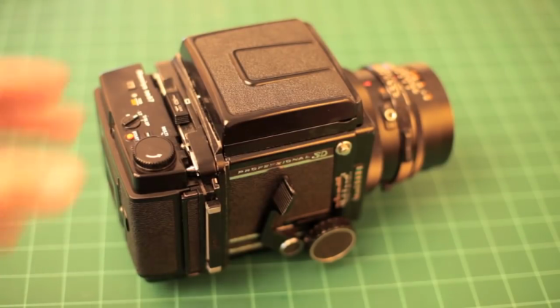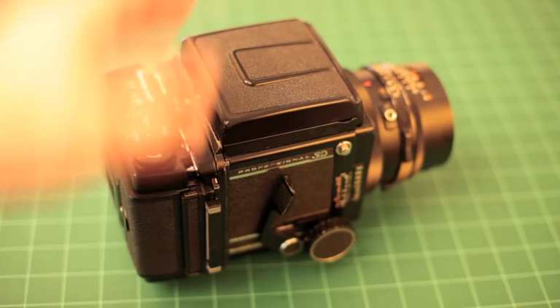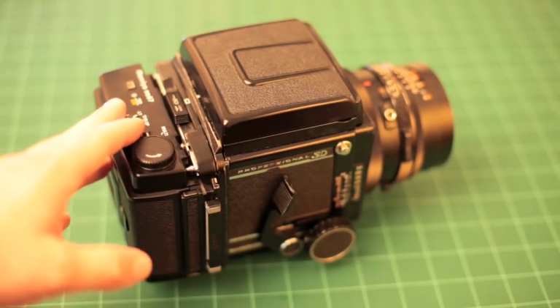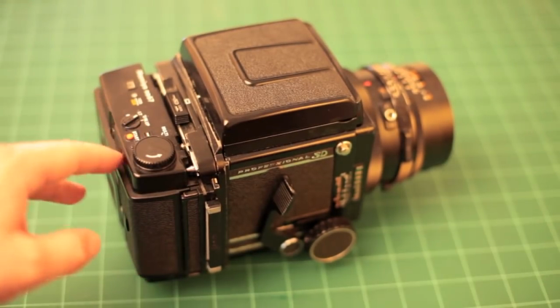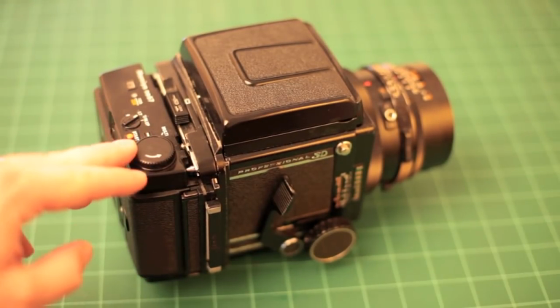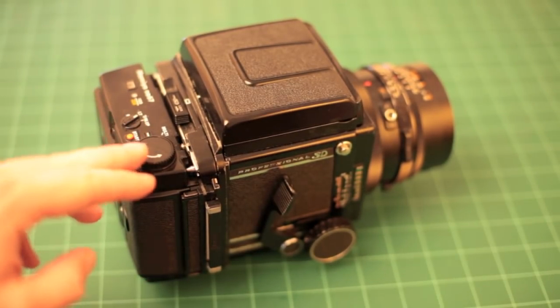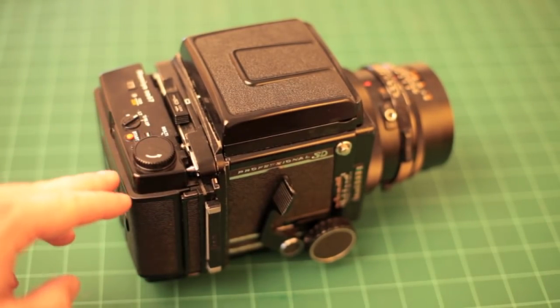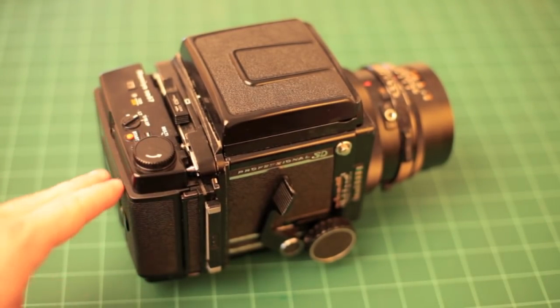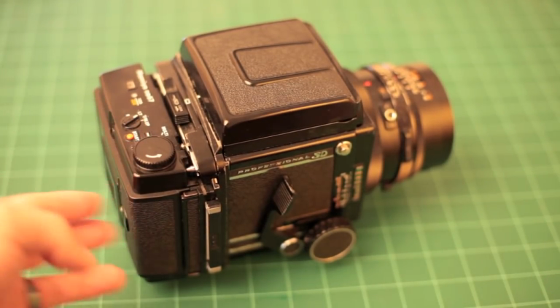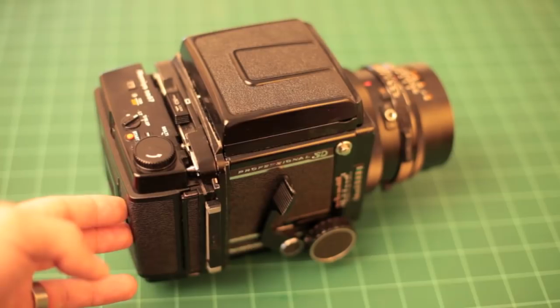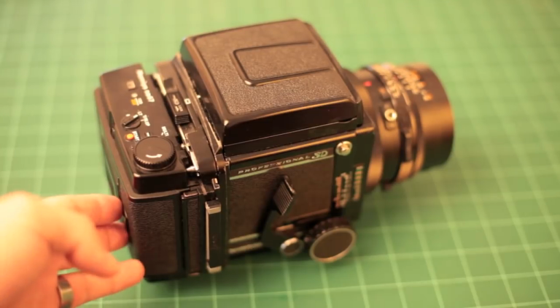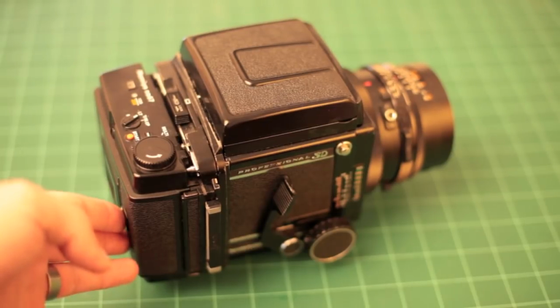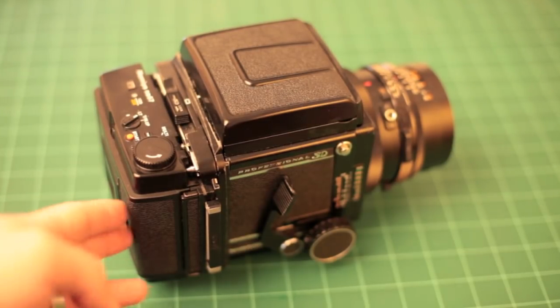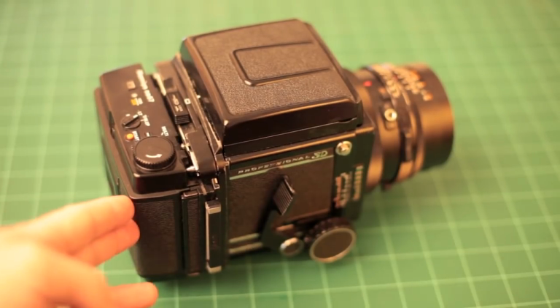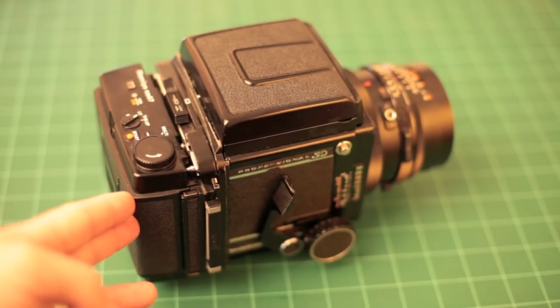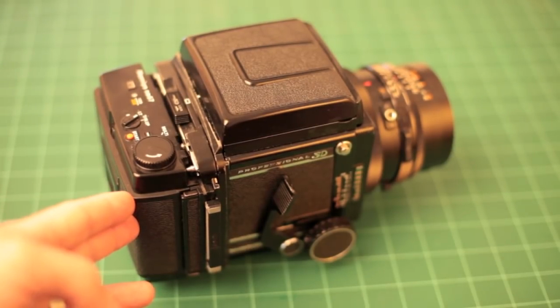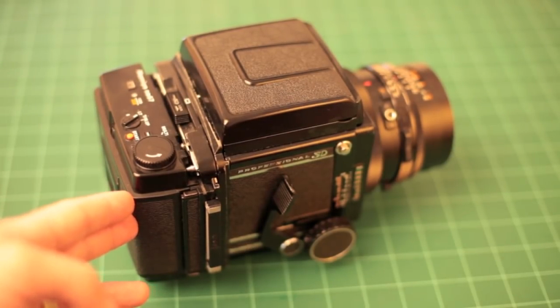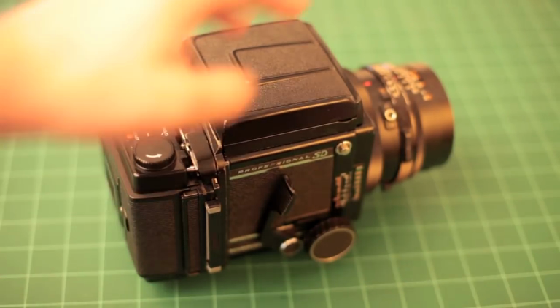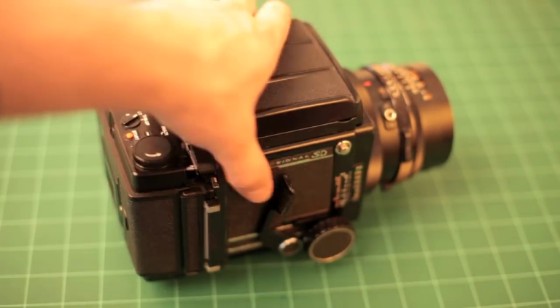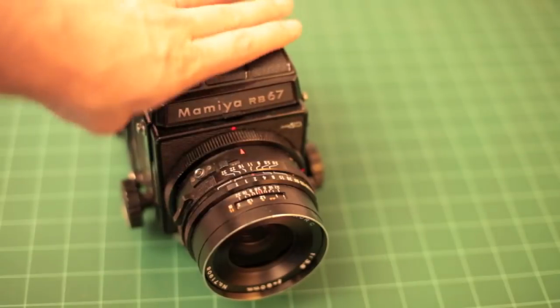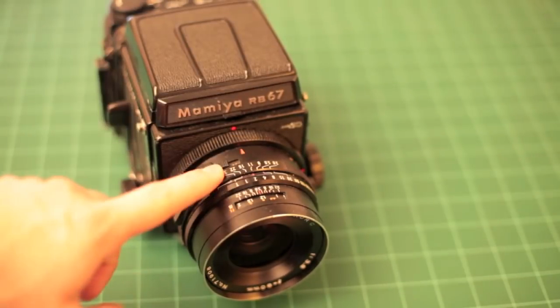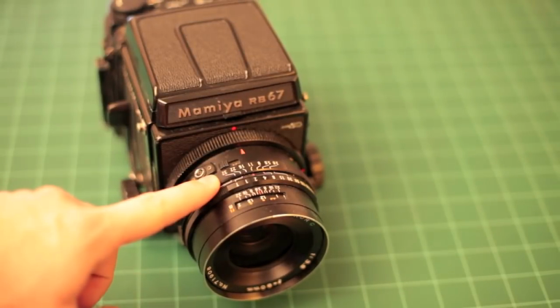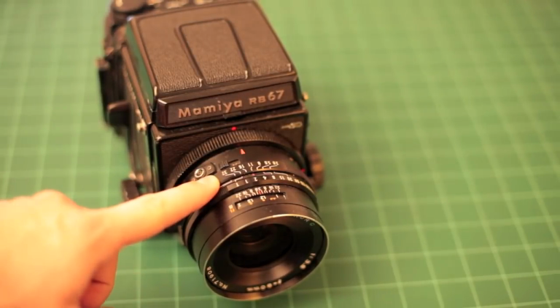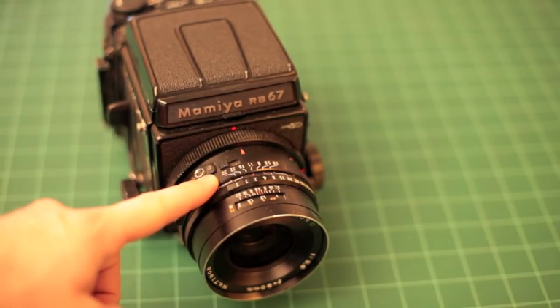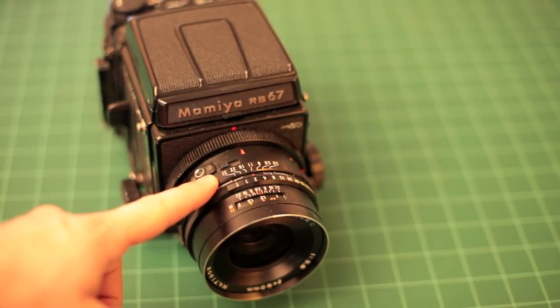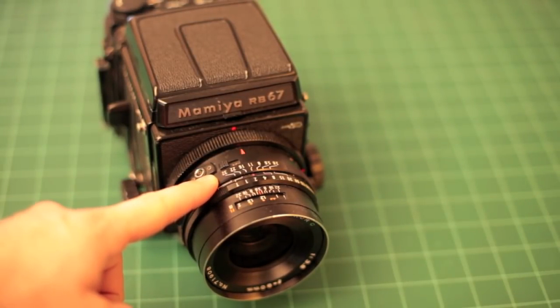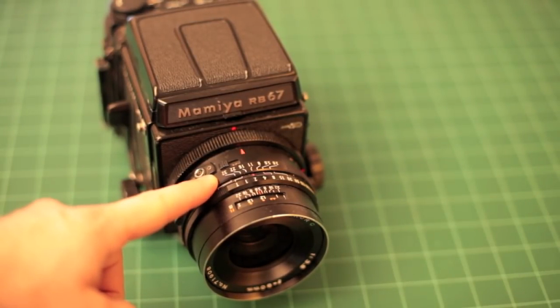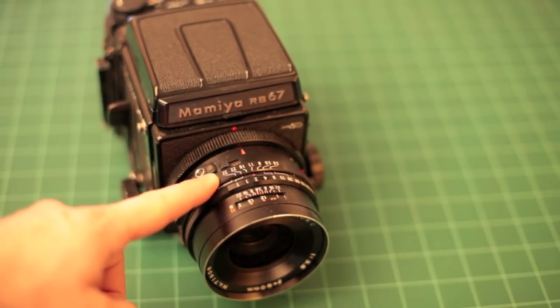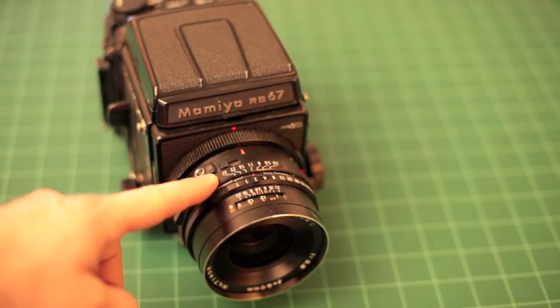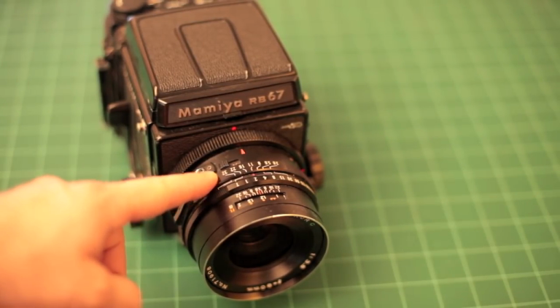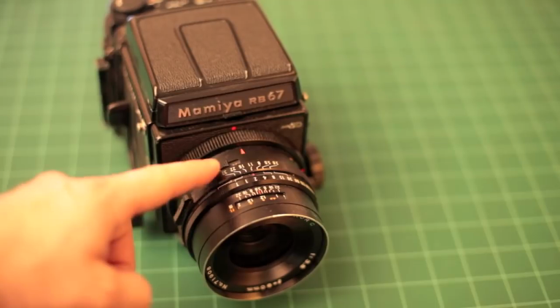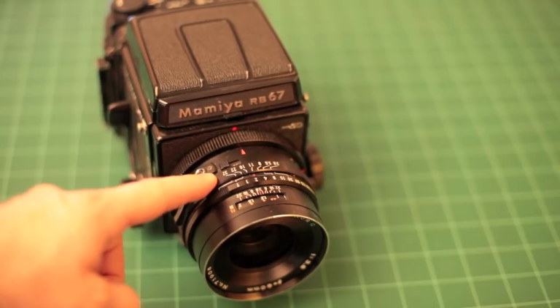In the 90s, they updated the line to the Pro SD model, and really the major update for the Pro SD model was a different bayonet mount to accept KL lenses.